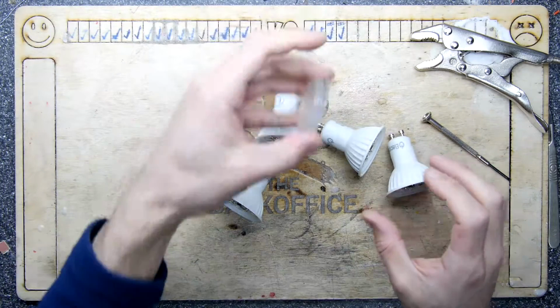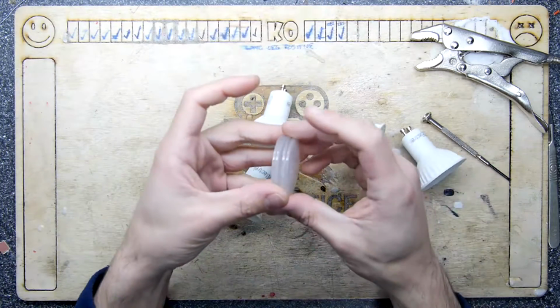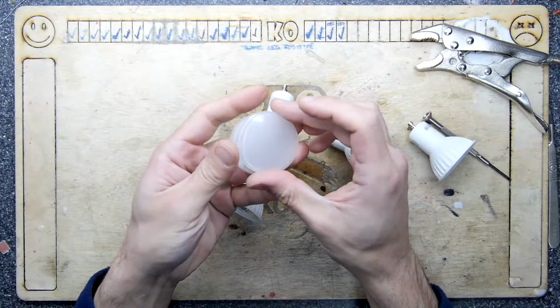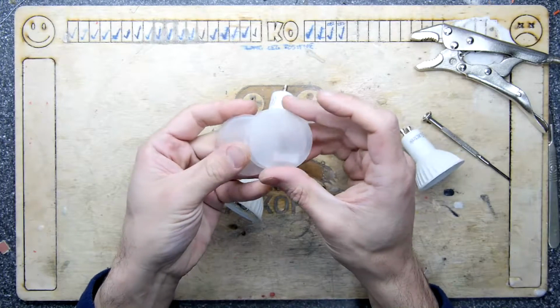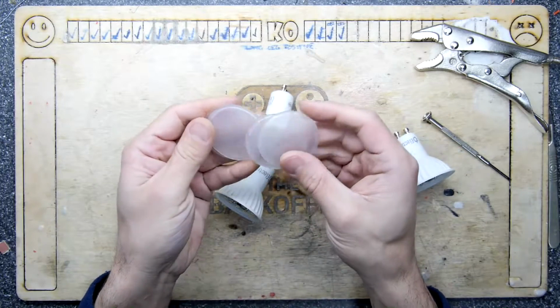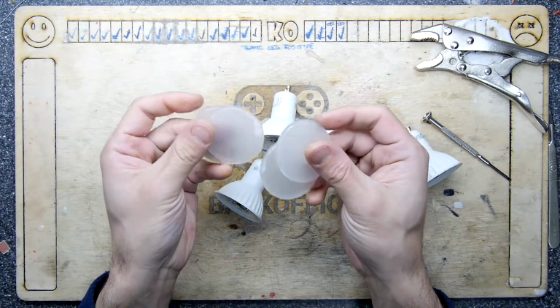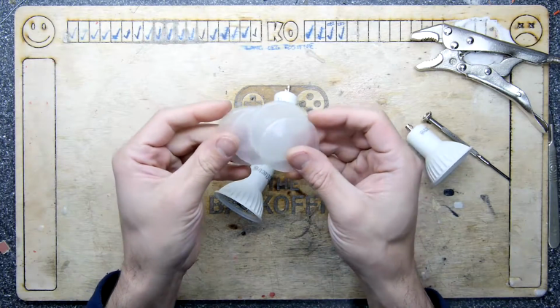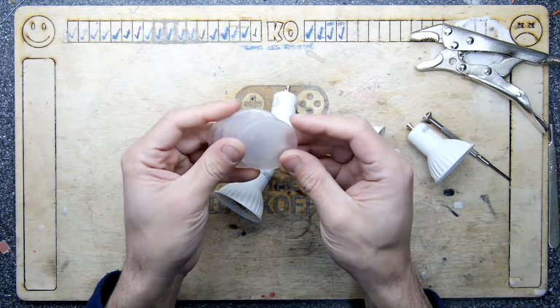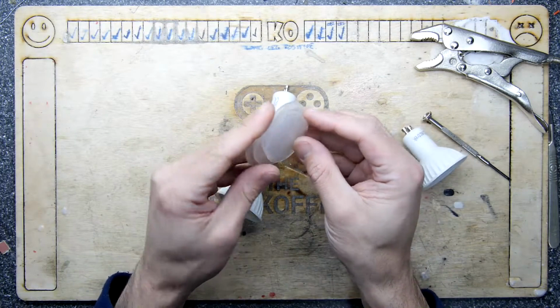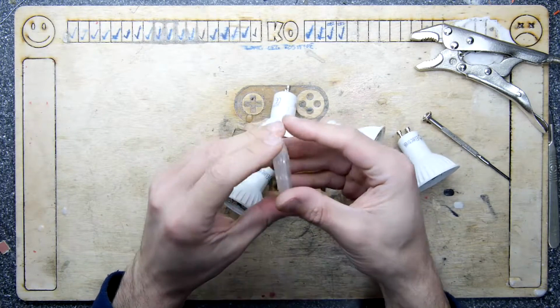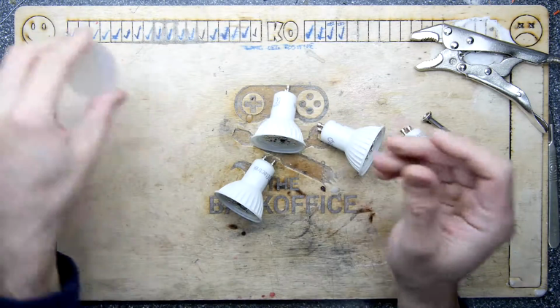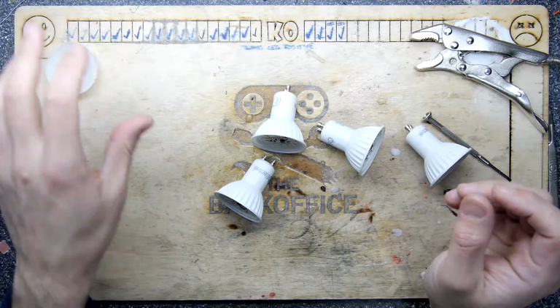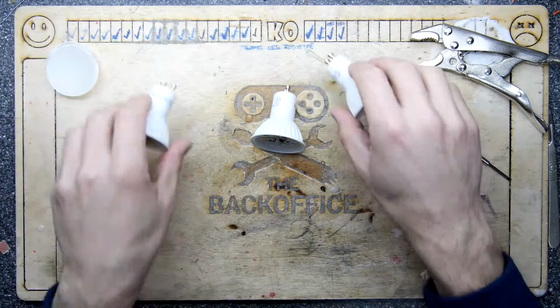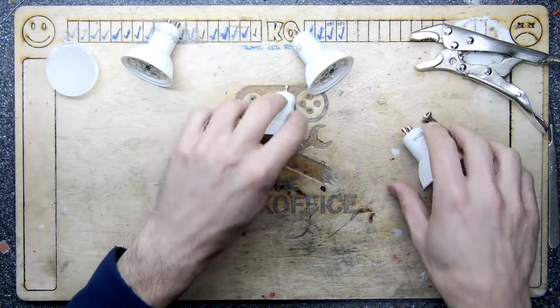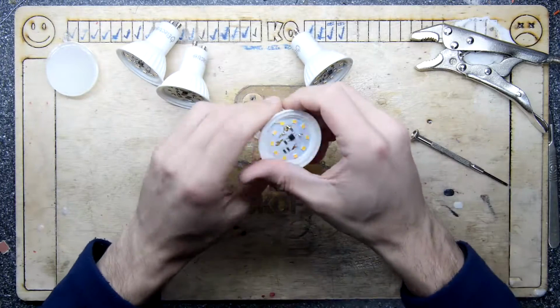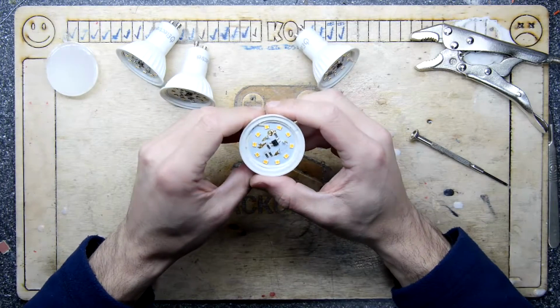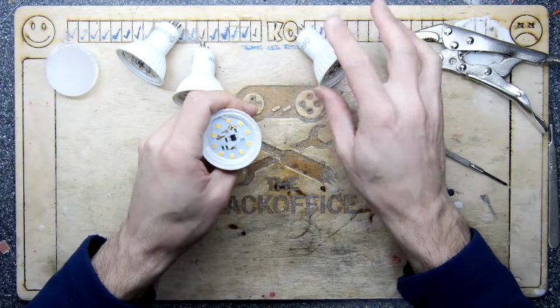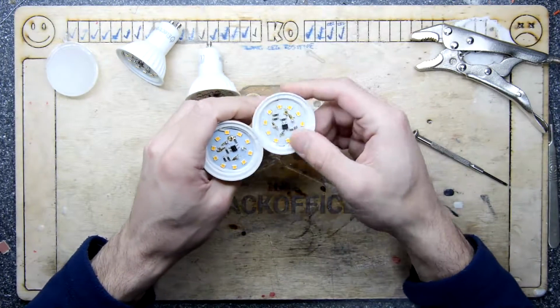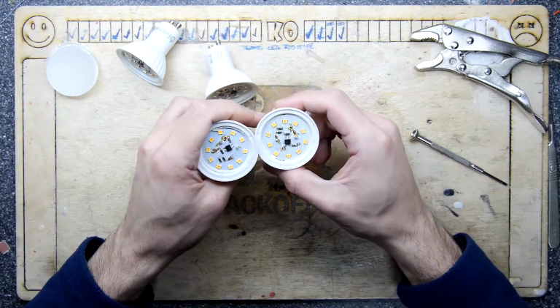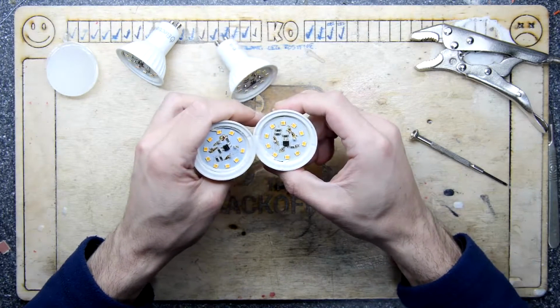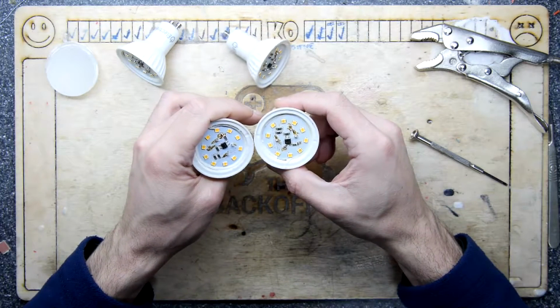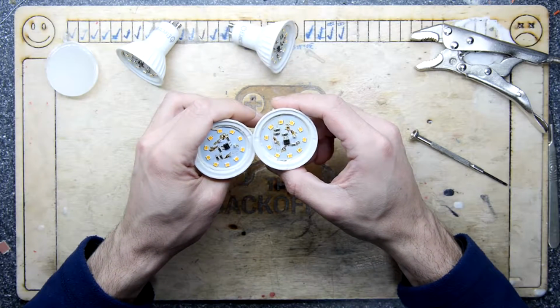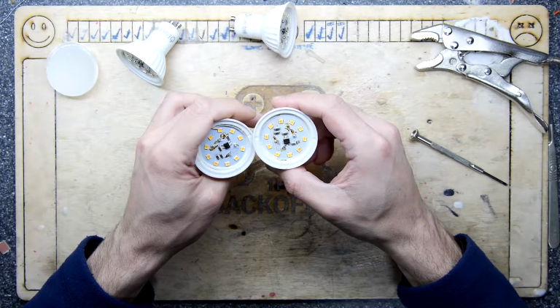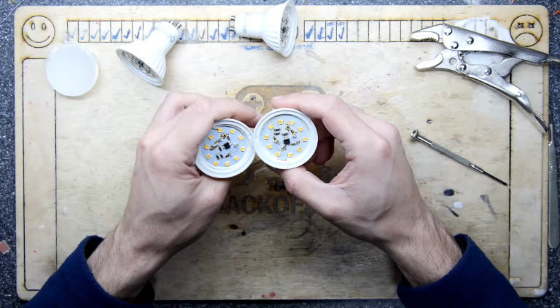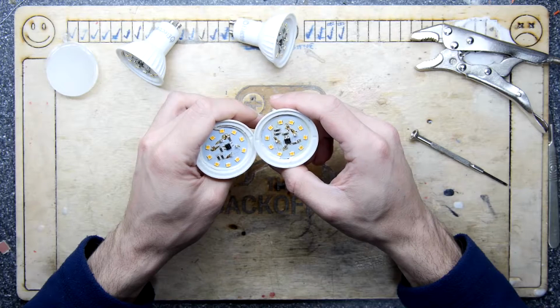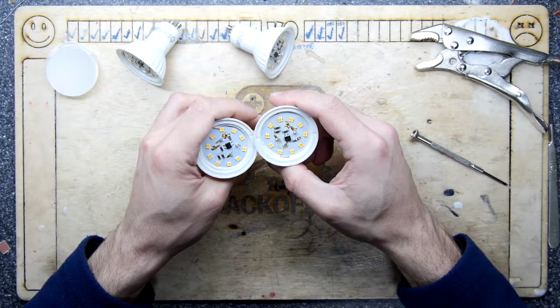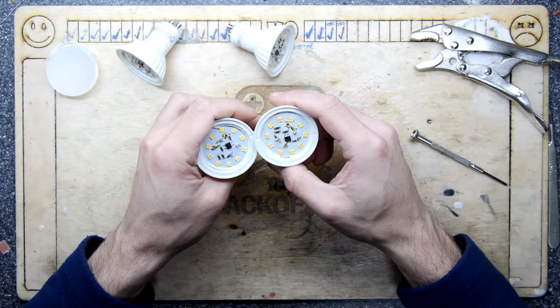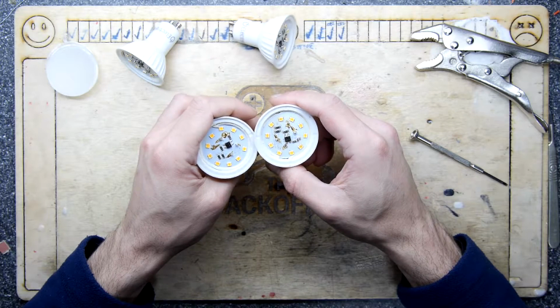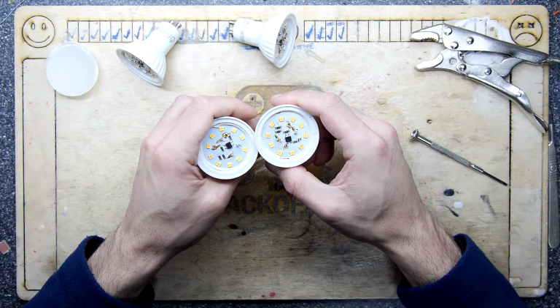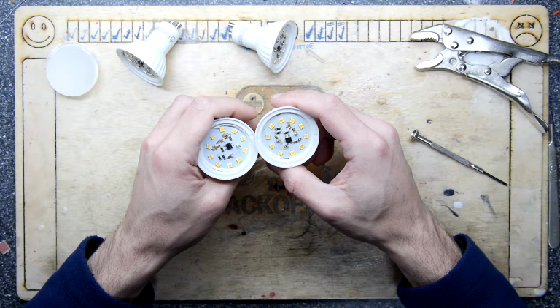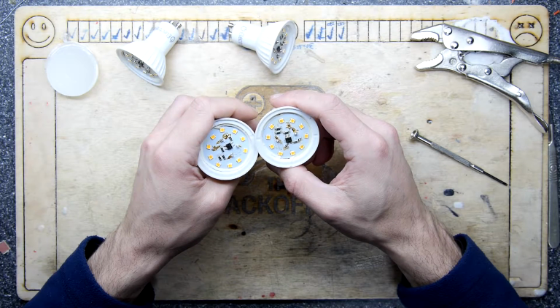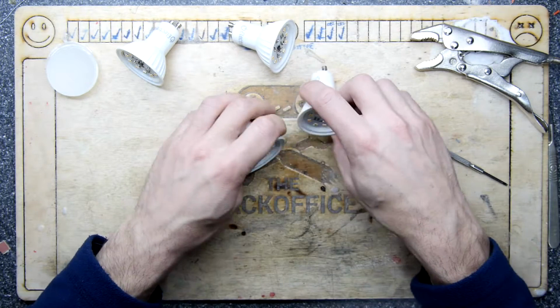Look at that — those are kind of cool things, like little lenses, little eyeball lenses. Might keep those, give those to the kids to play with. They've all got the same sort of looking crustinesses. They've all got the same sort of LED things going on.